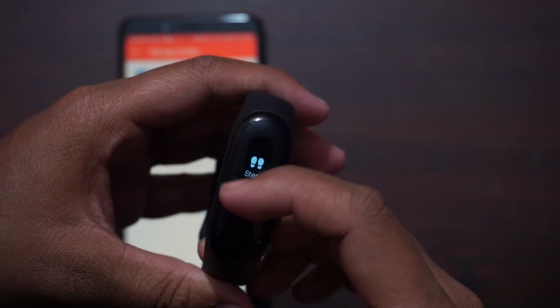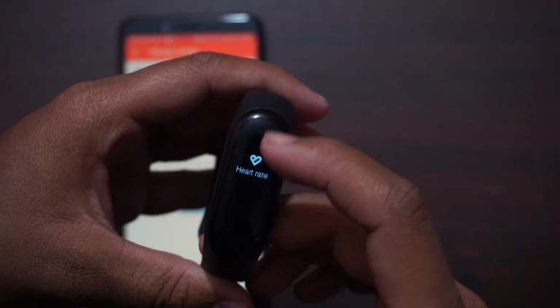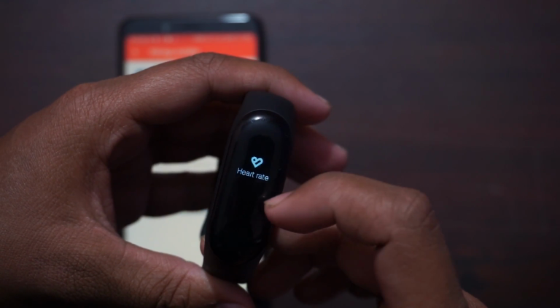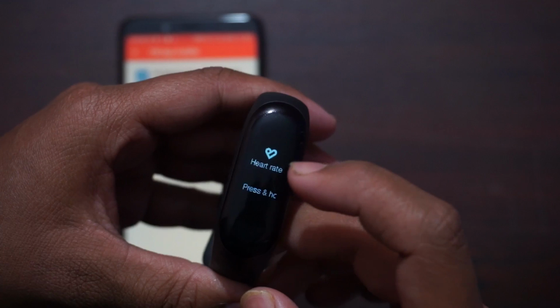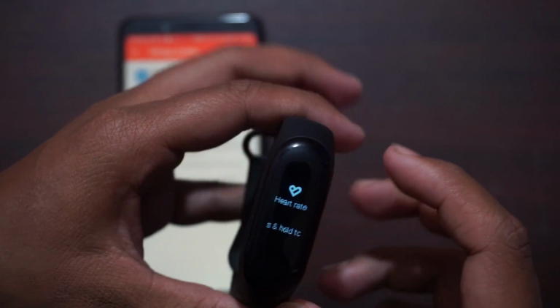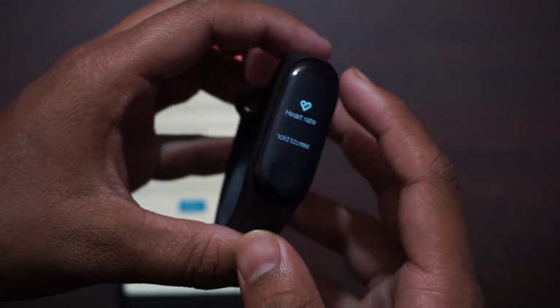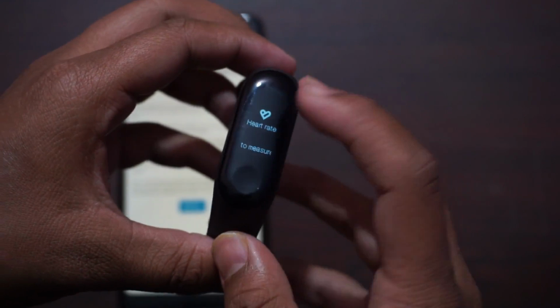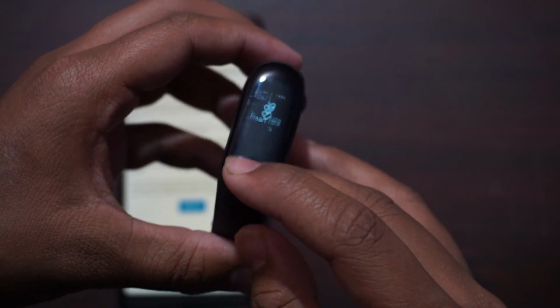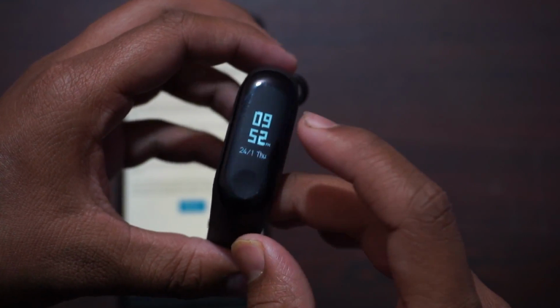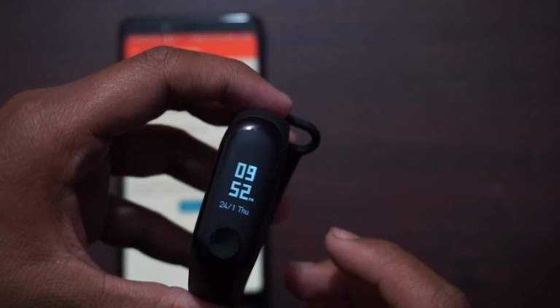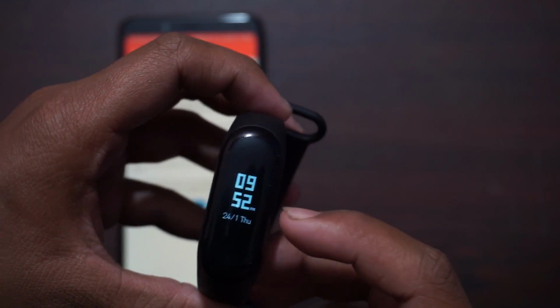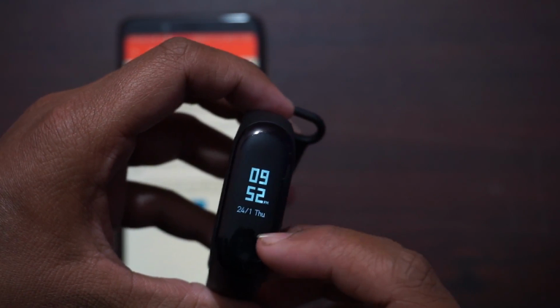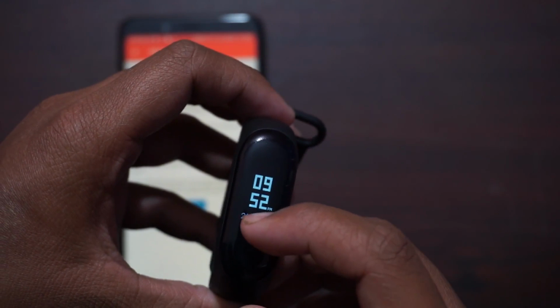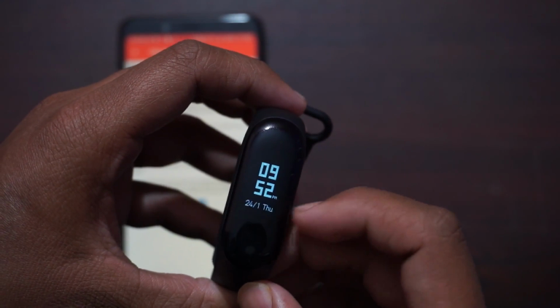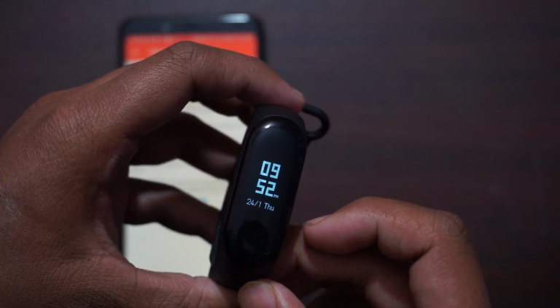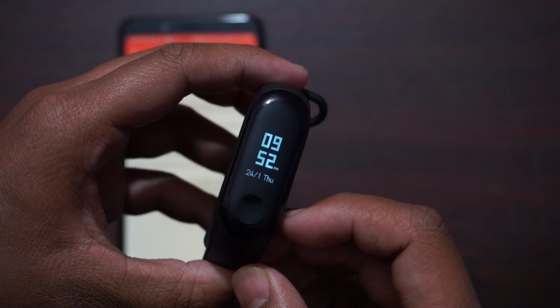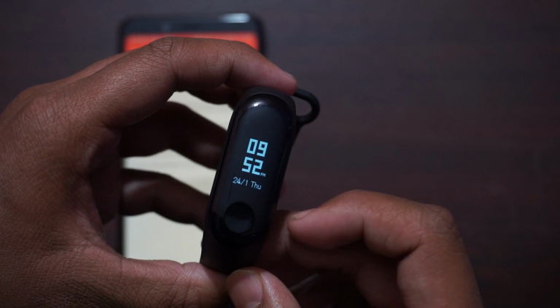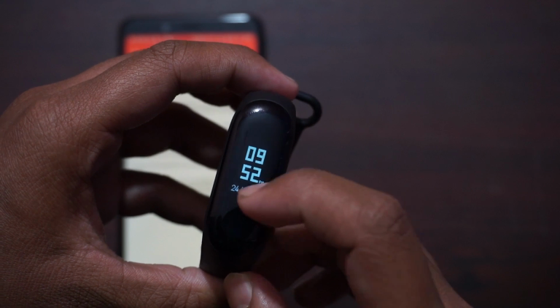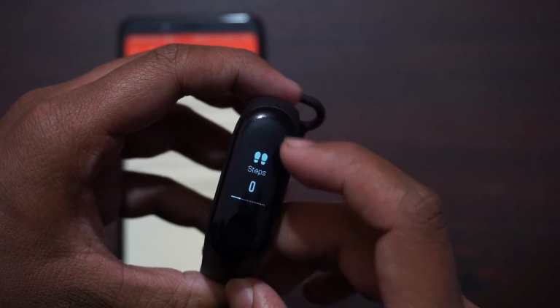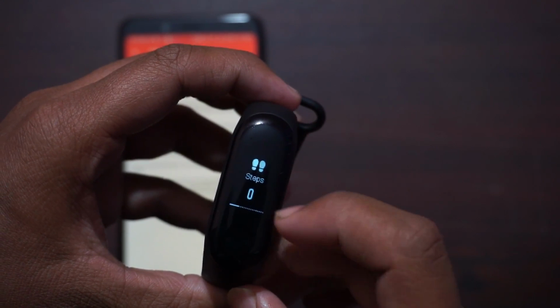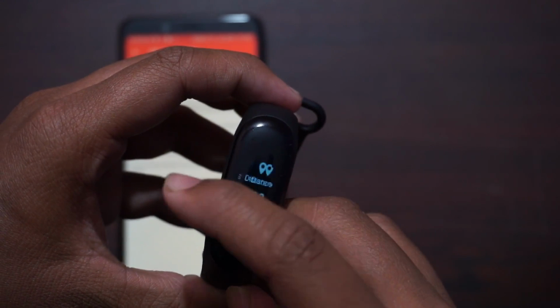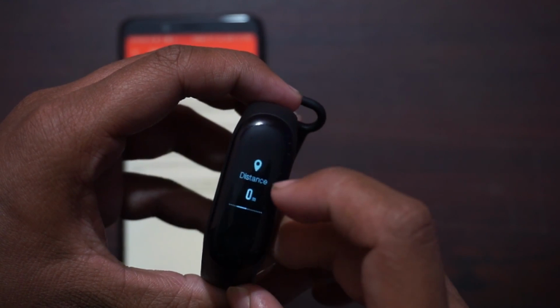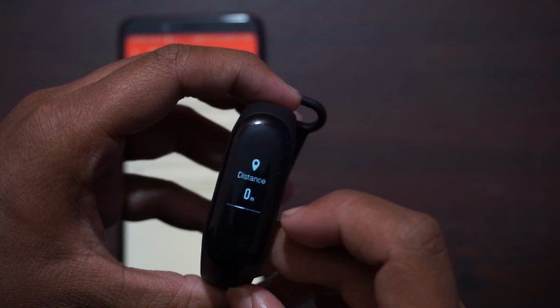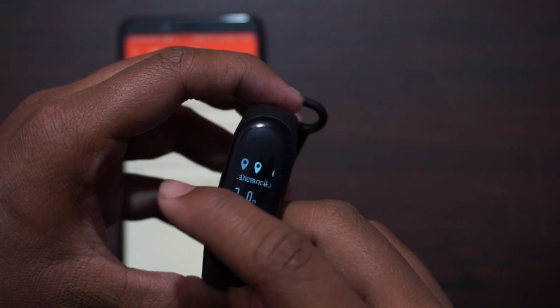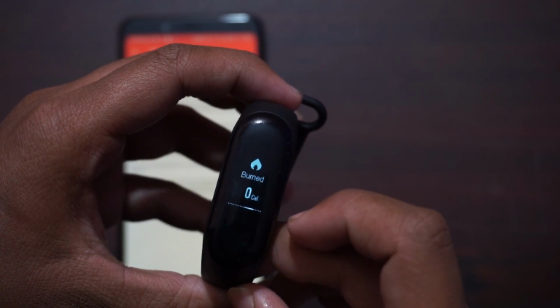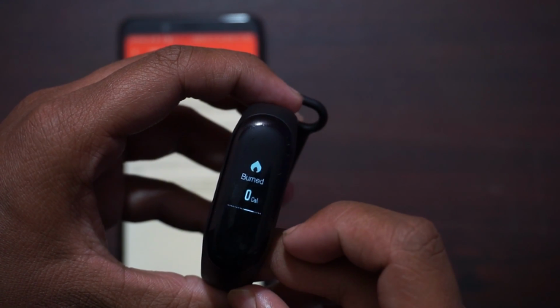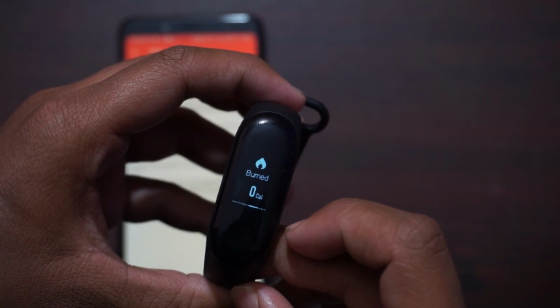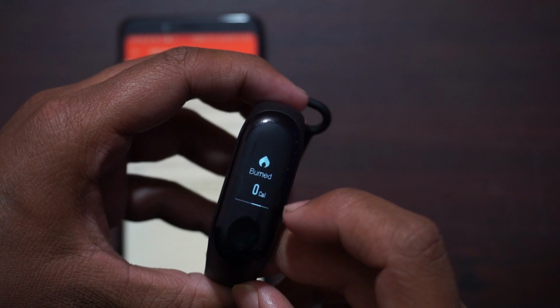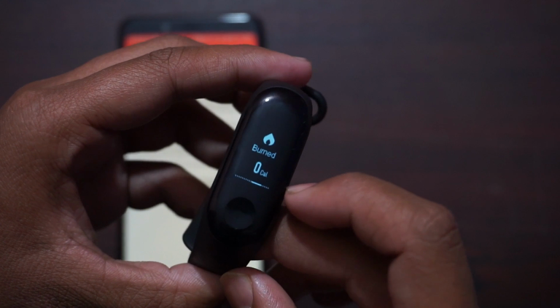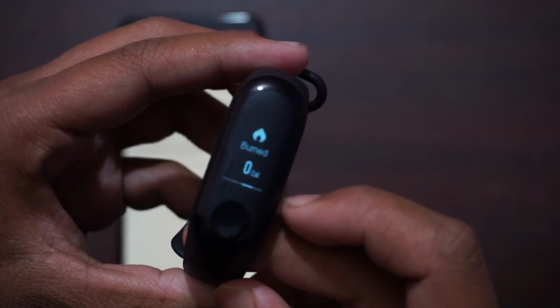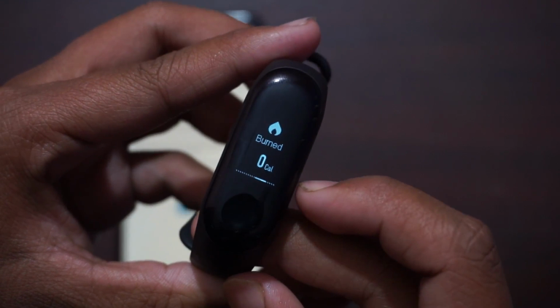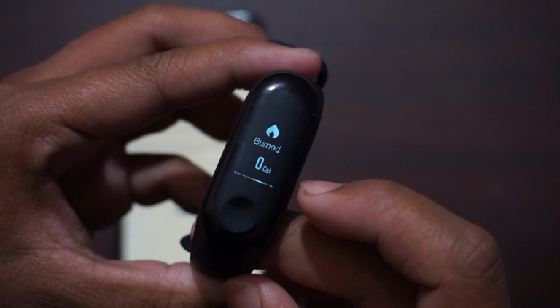The firmware has been successfully flashed on the Xiaomi Mi Band 3. If you find any type of screen touch not working issue, you can go into the Mi Fit application and try to pair it, and the screen touch issue will be resolved.